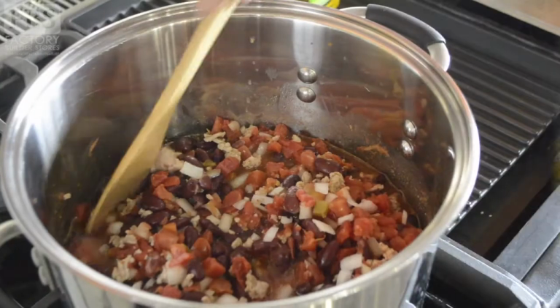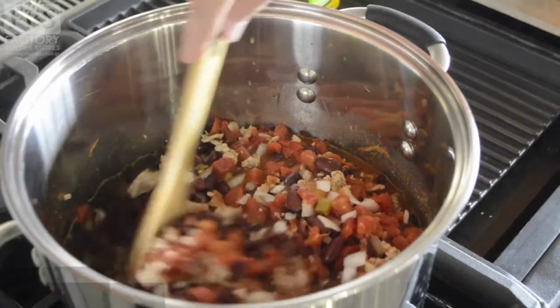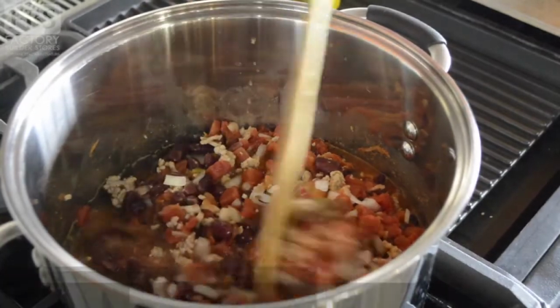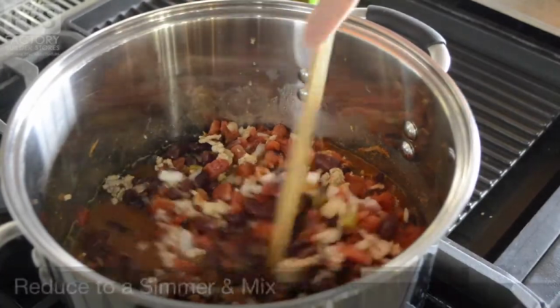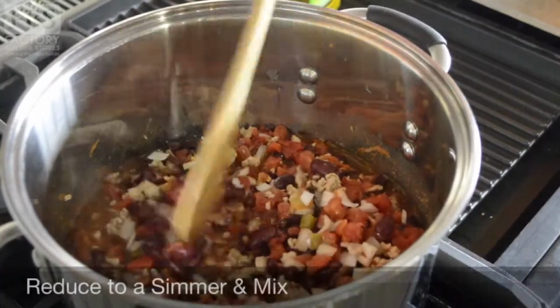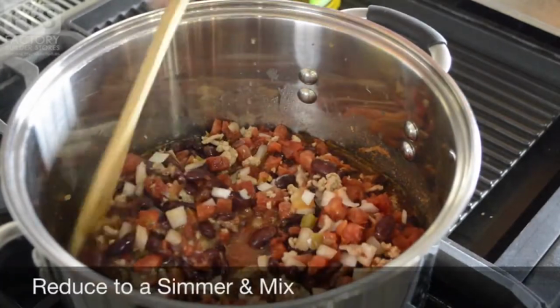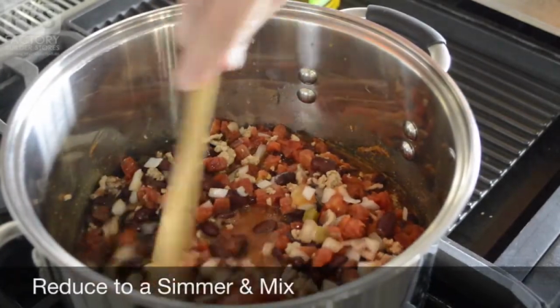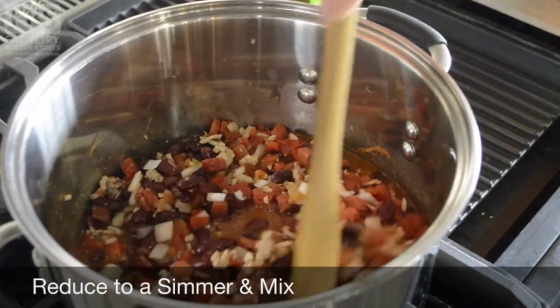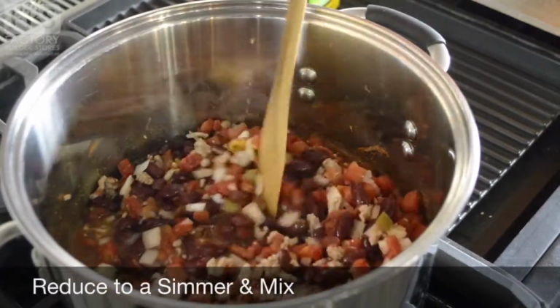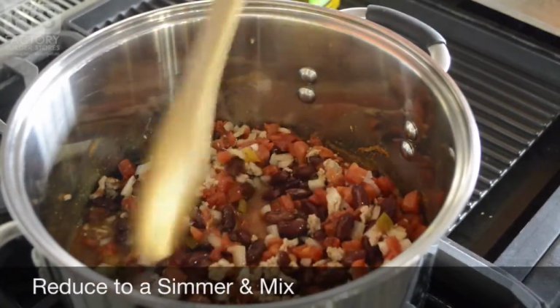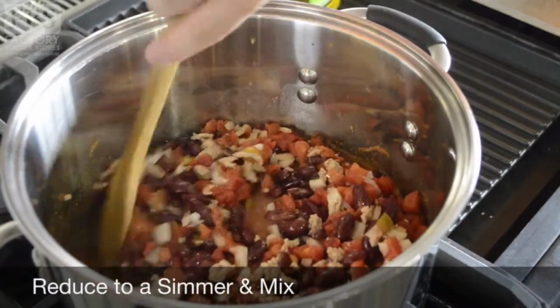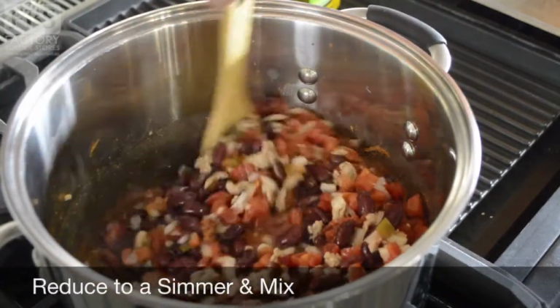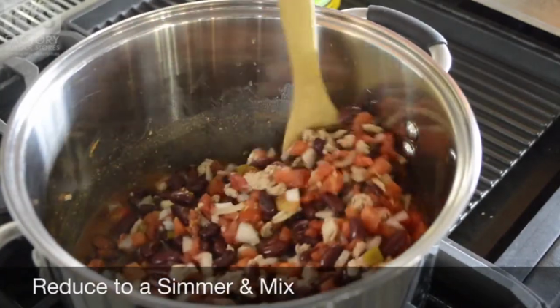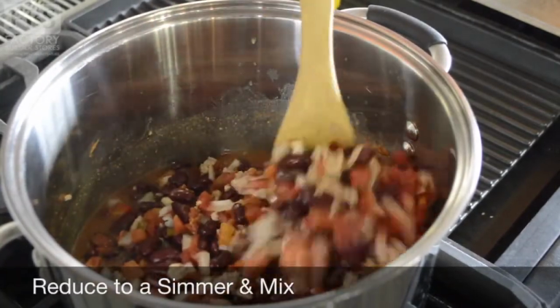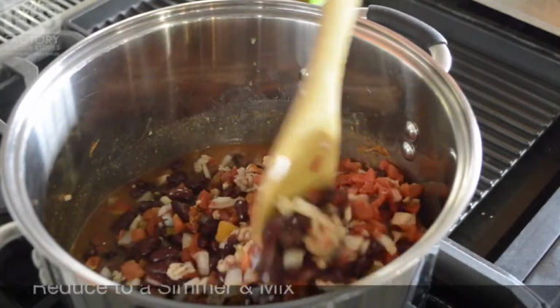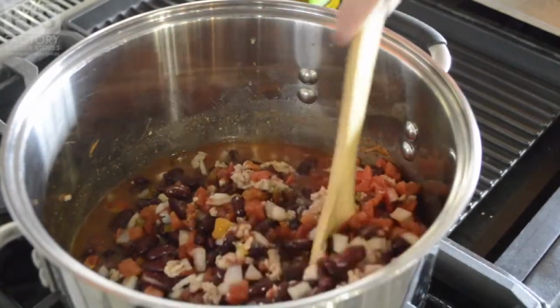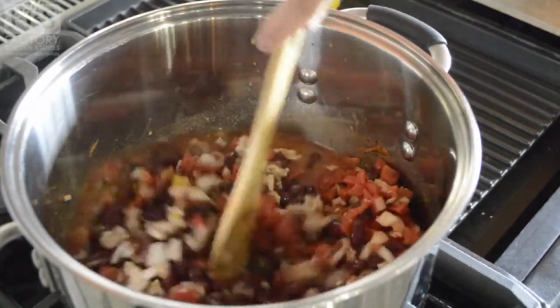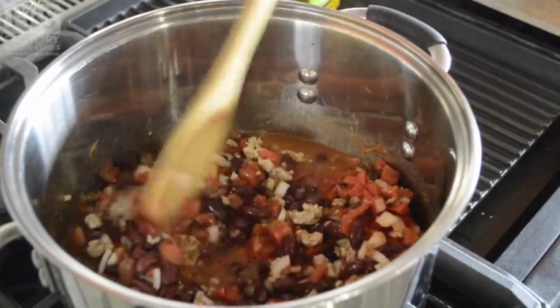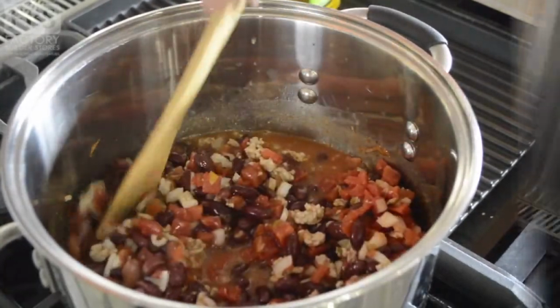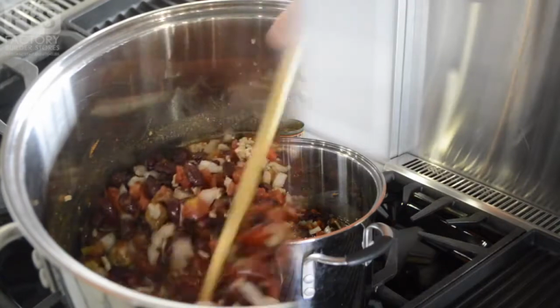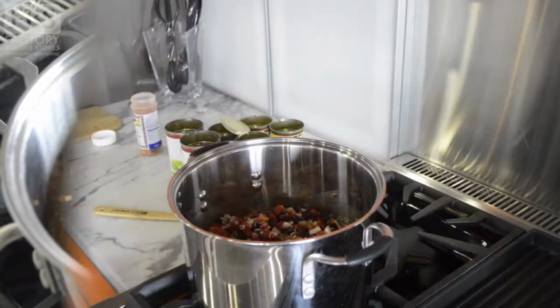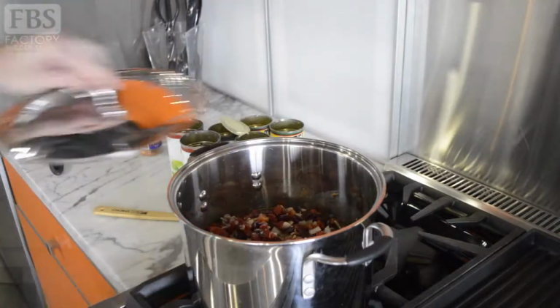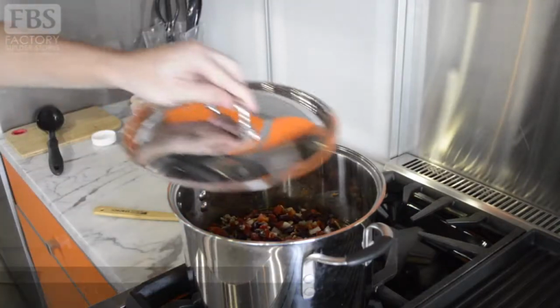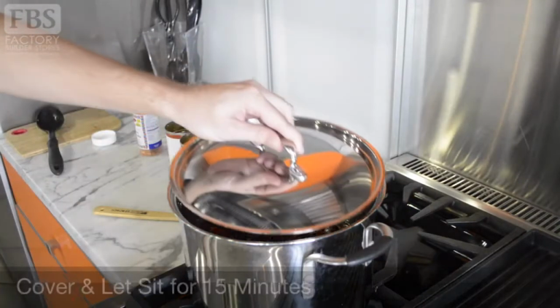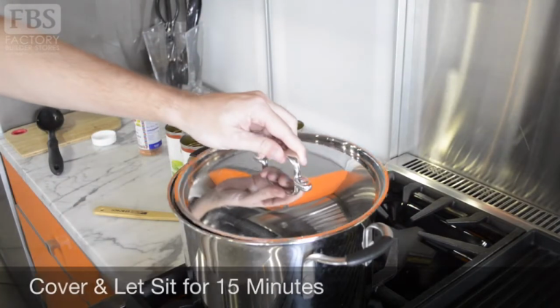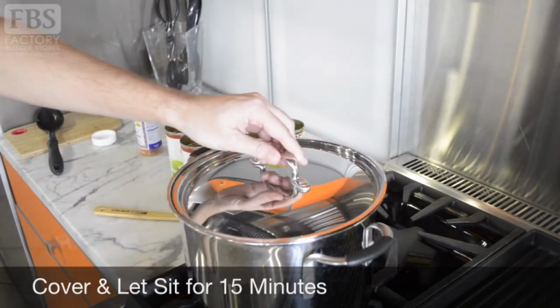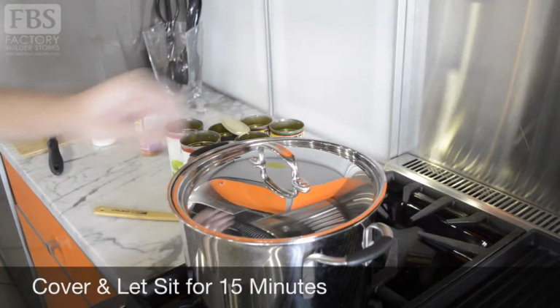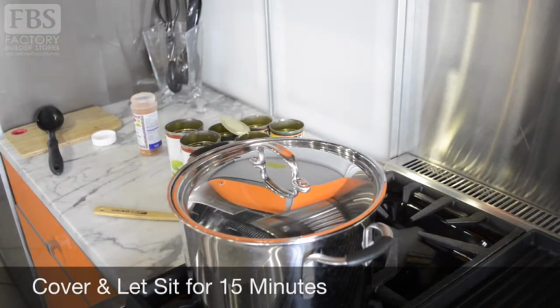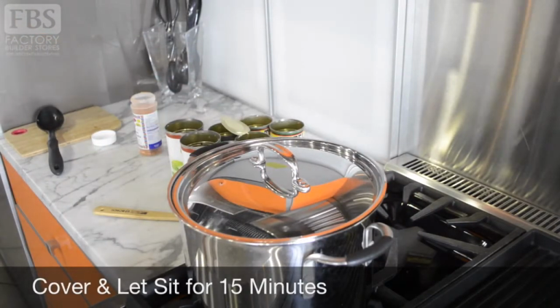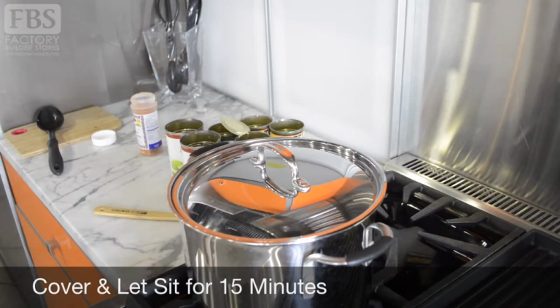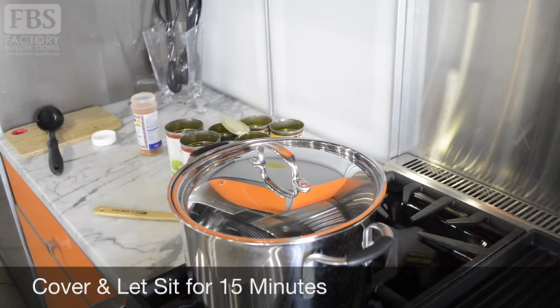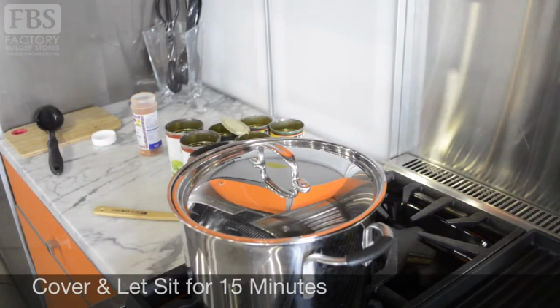Next, we'll decrease our temperature to medium-low, mix our chili, and cover our pot with a lid. Let your chili simmer for about 15 minutes.